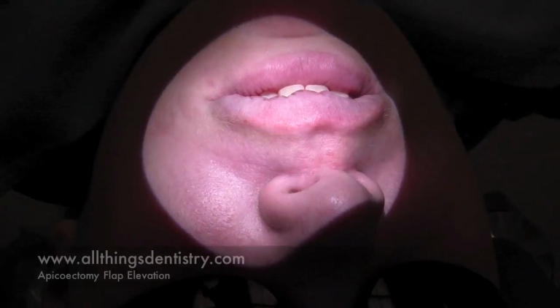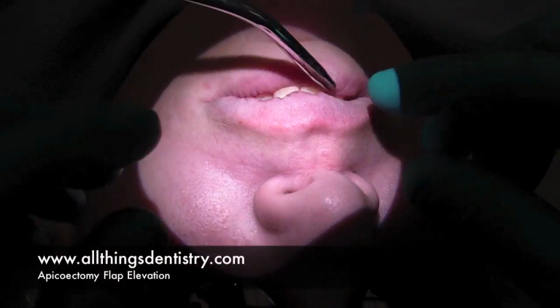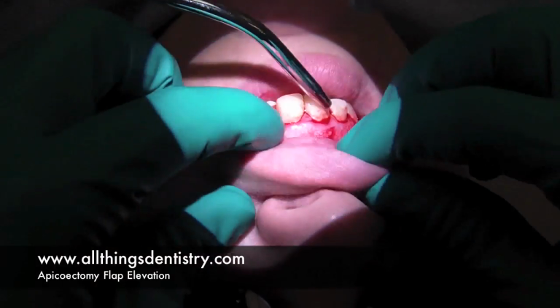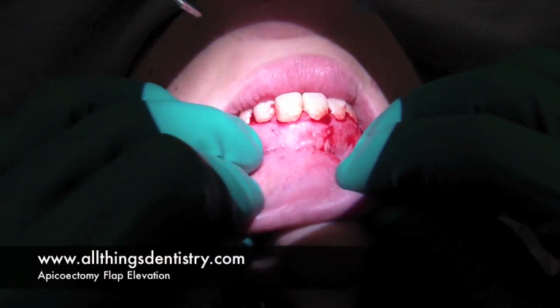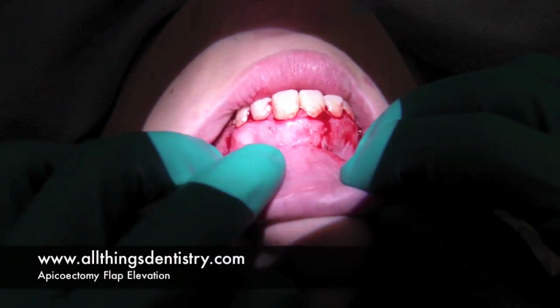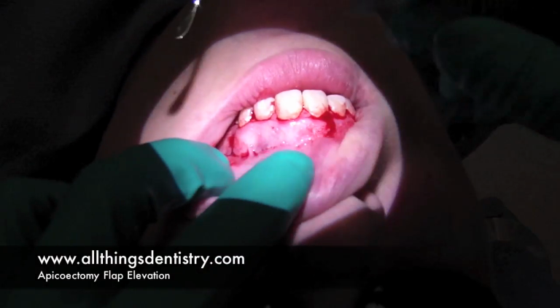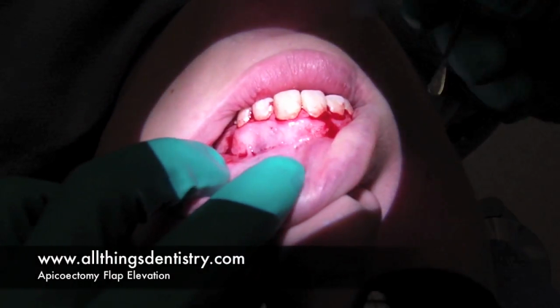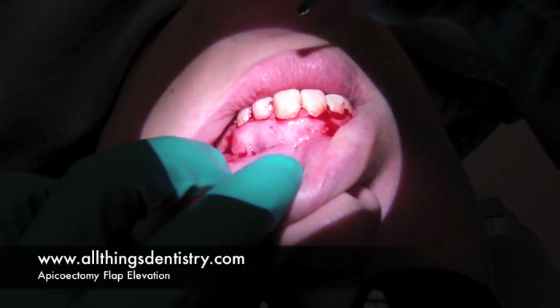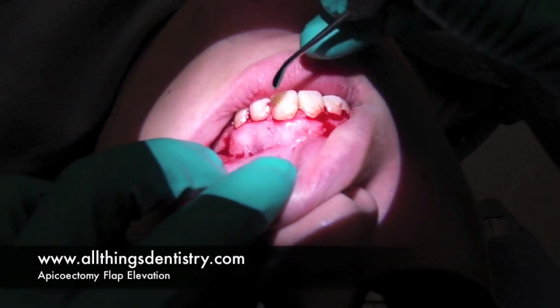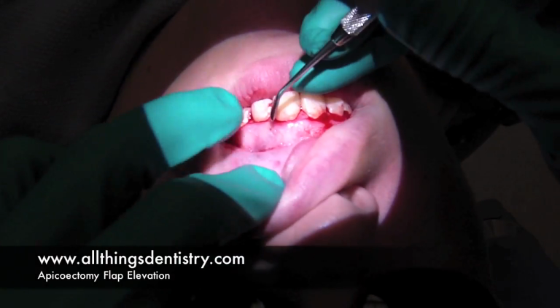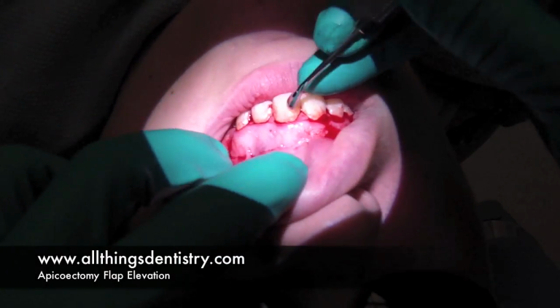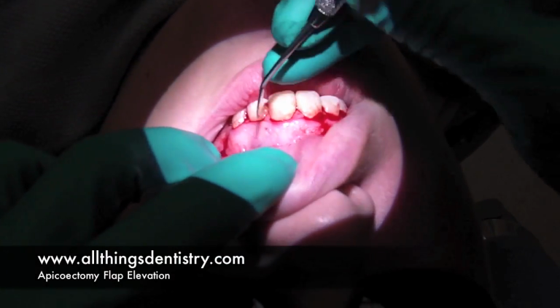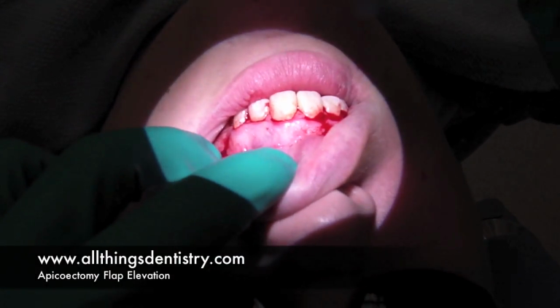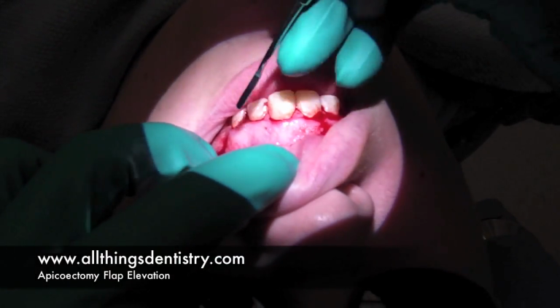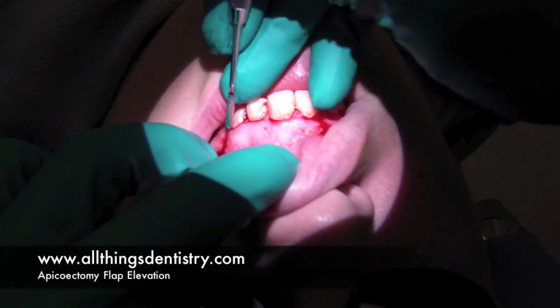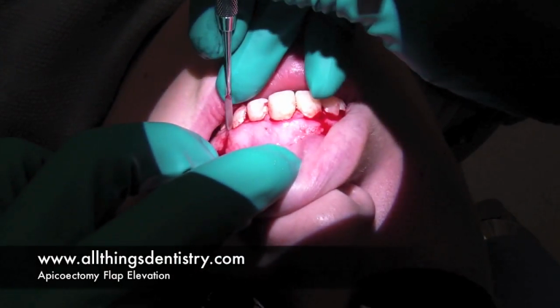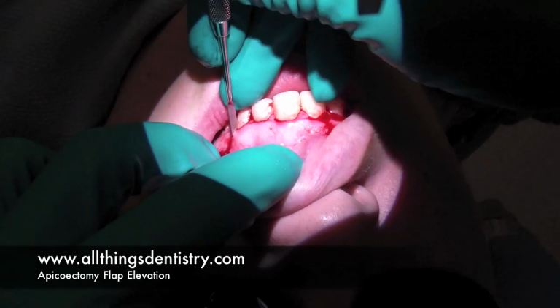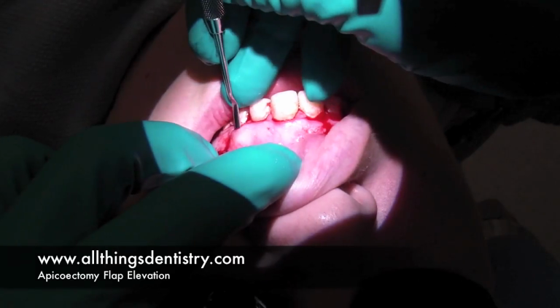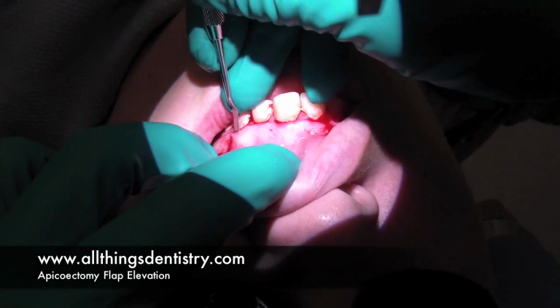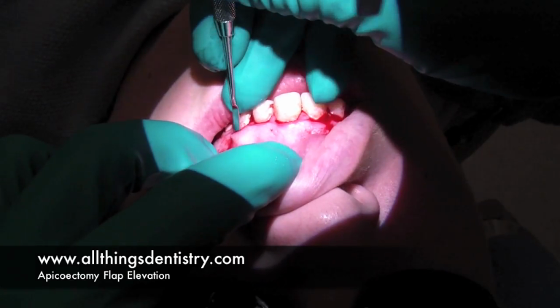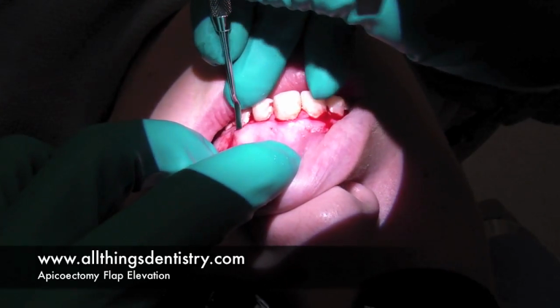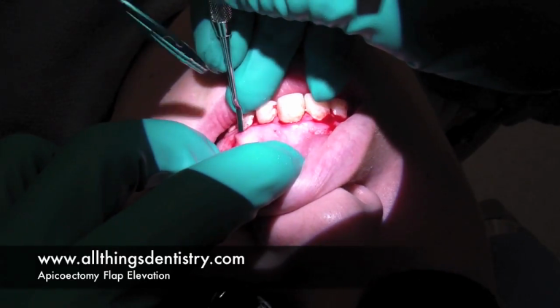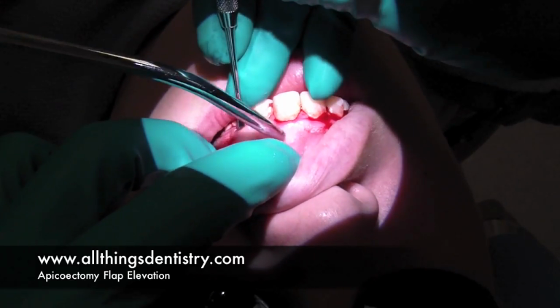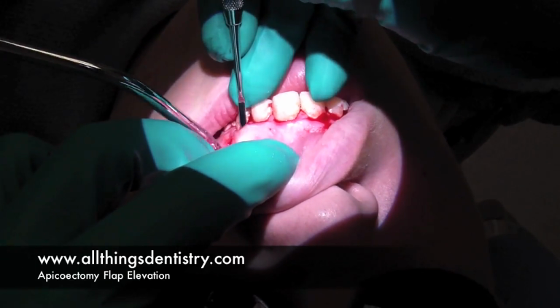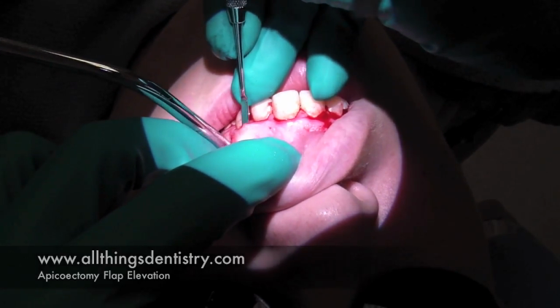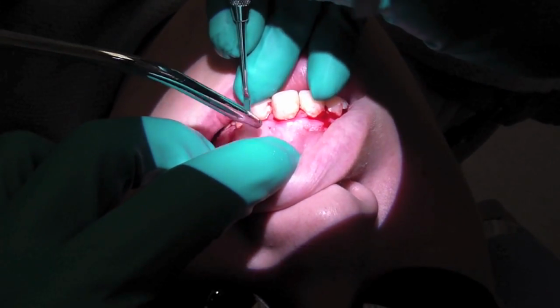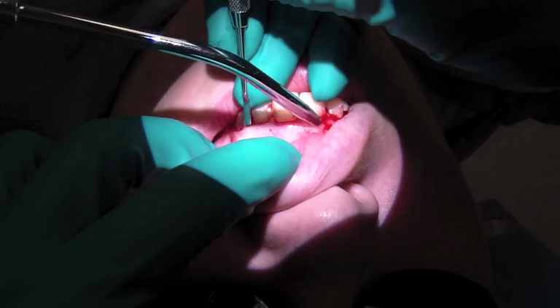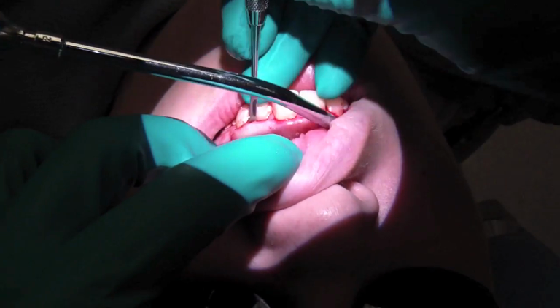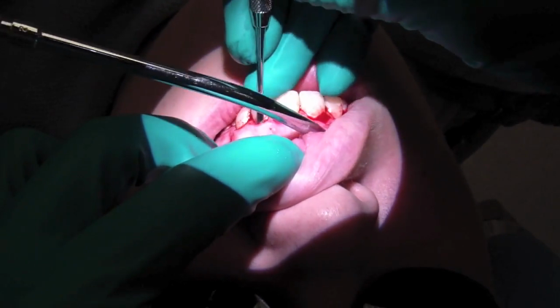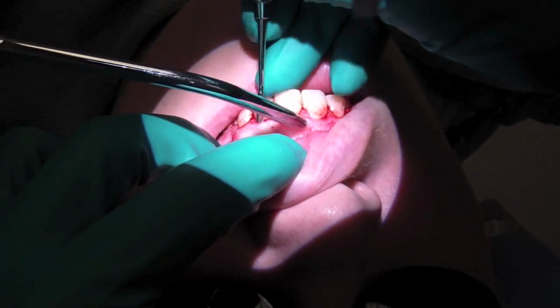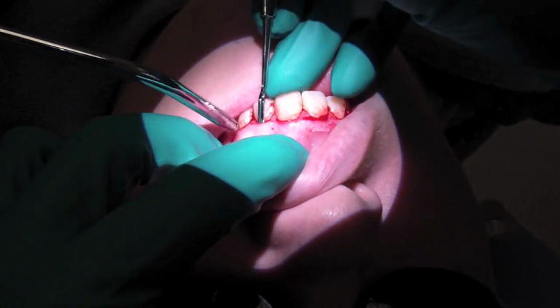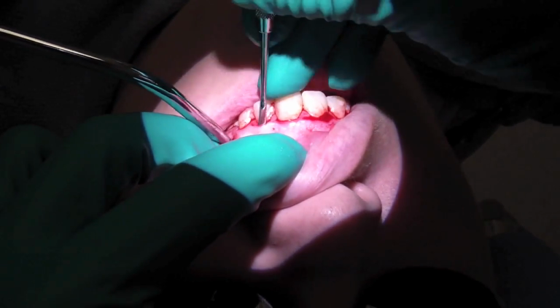Hey folks, Ashley here, AllThingsDentistry.com, and I'm just doing the voiceover for the apicoectomy. I'm running this at rabbit speed, 200%, so you're going to see the entire reflection.